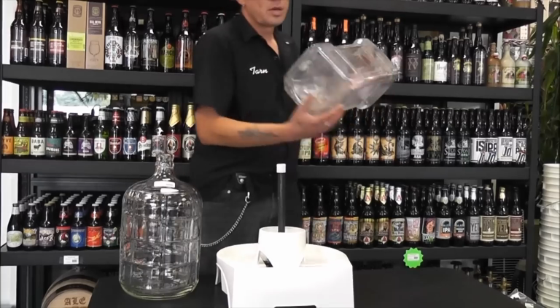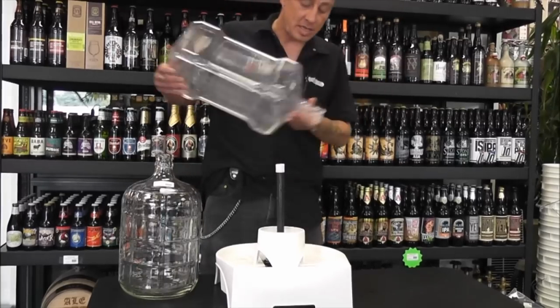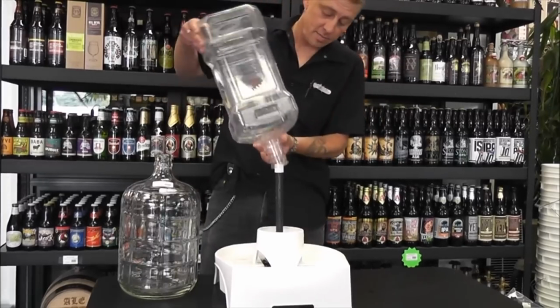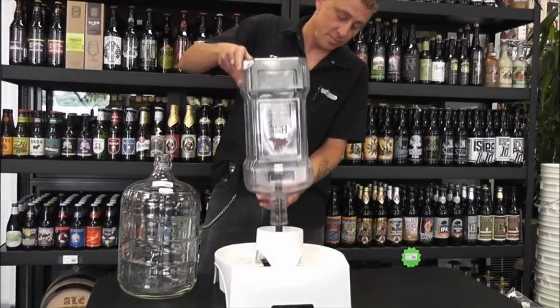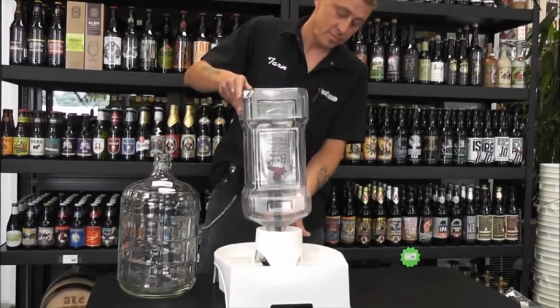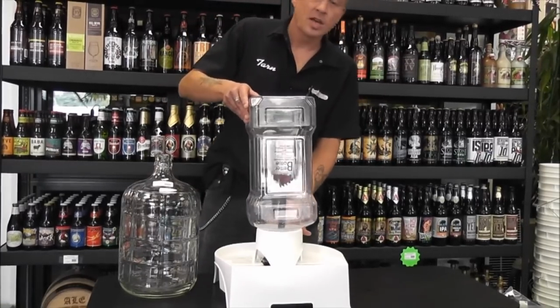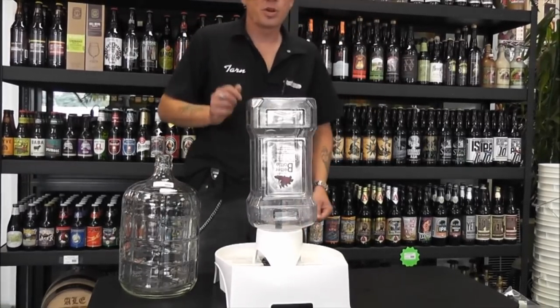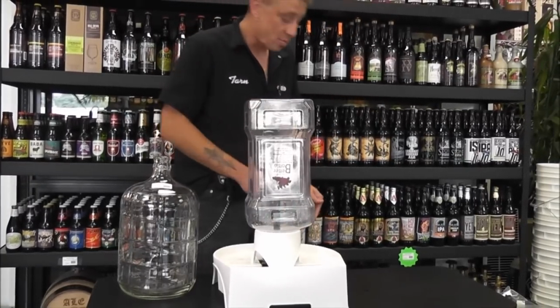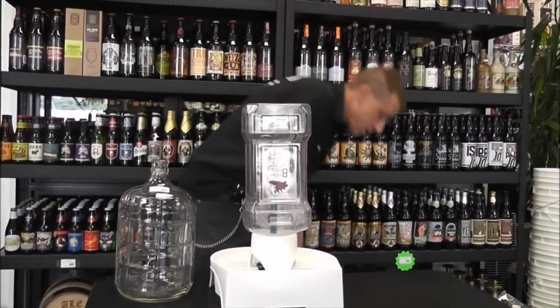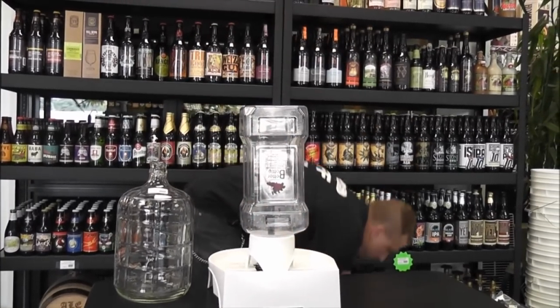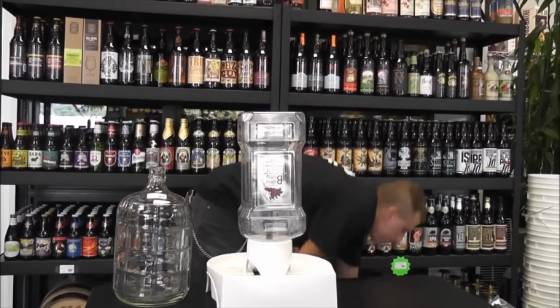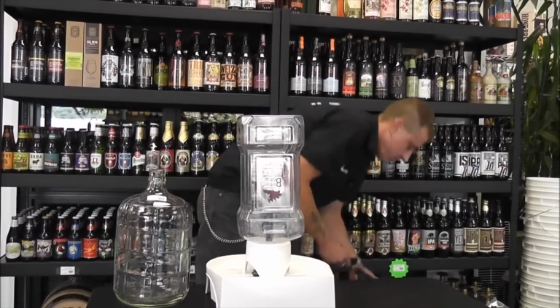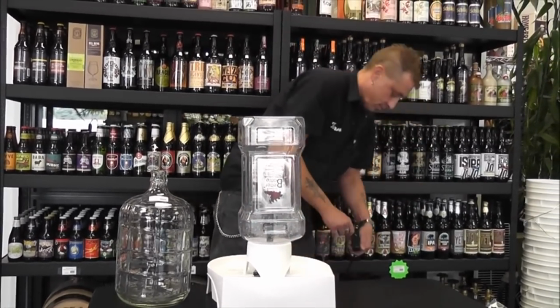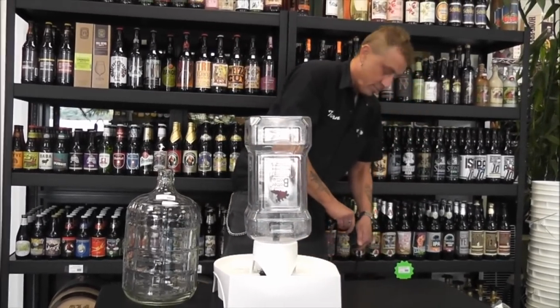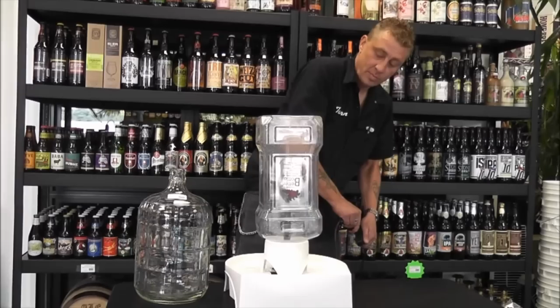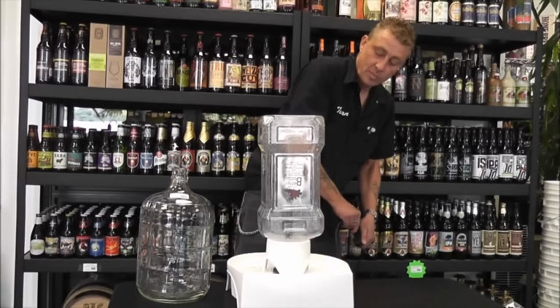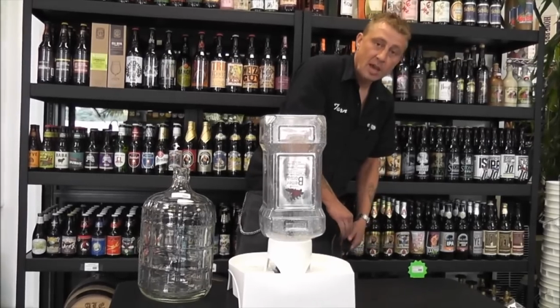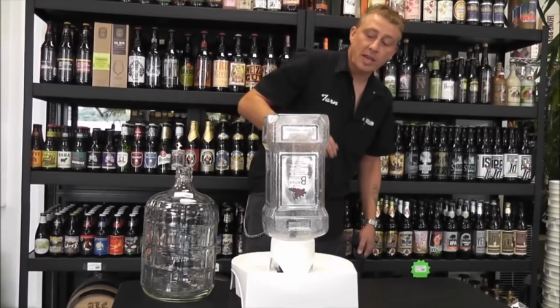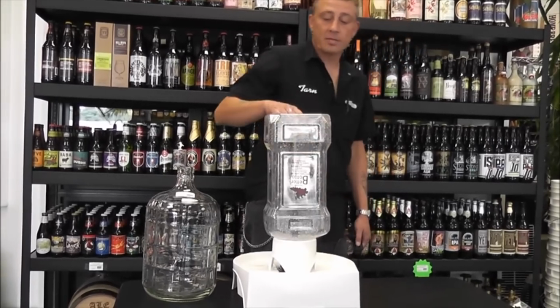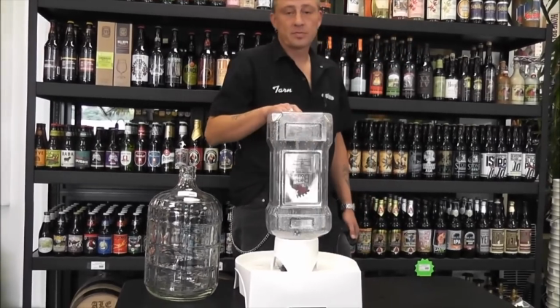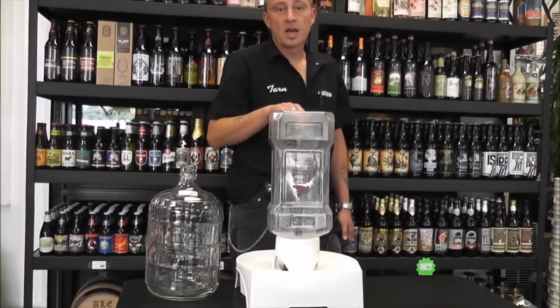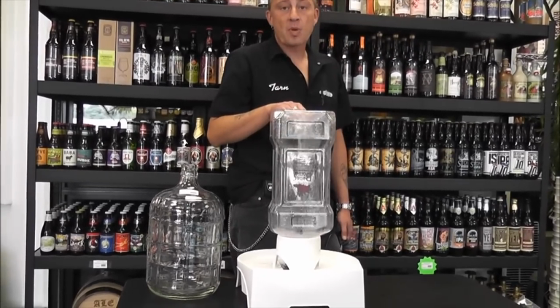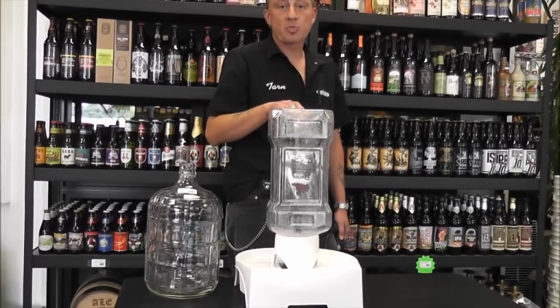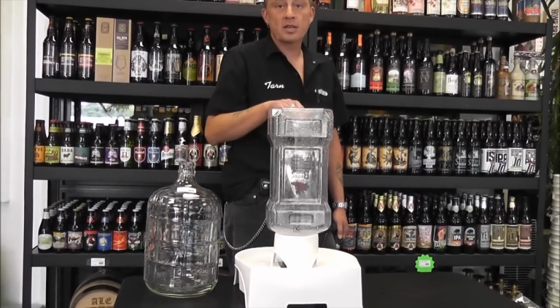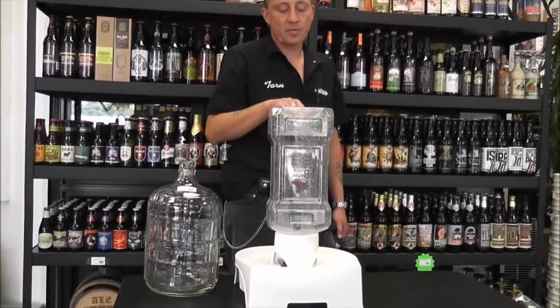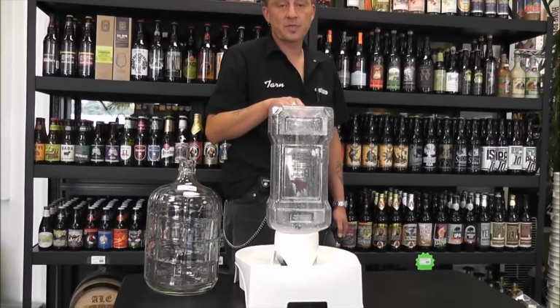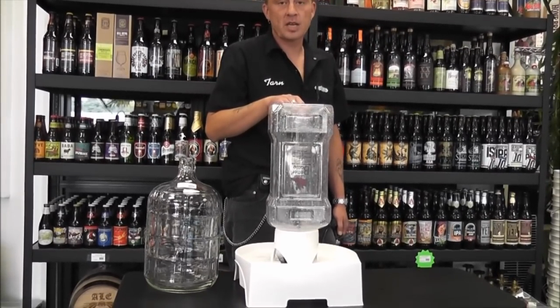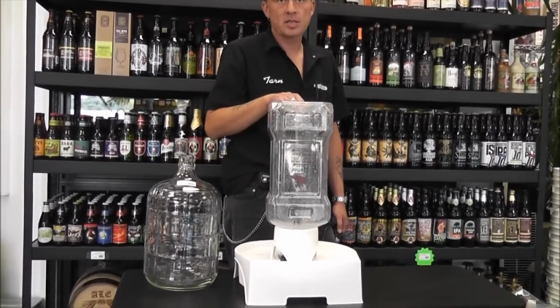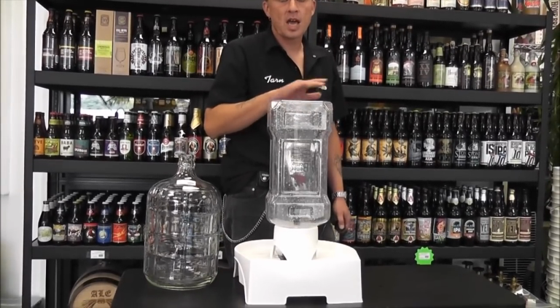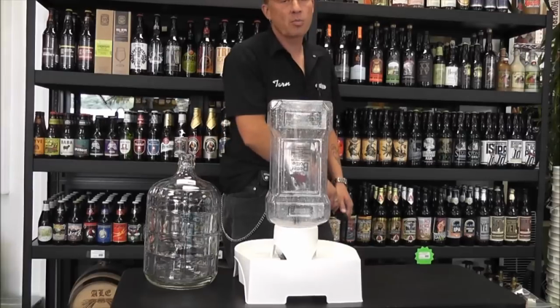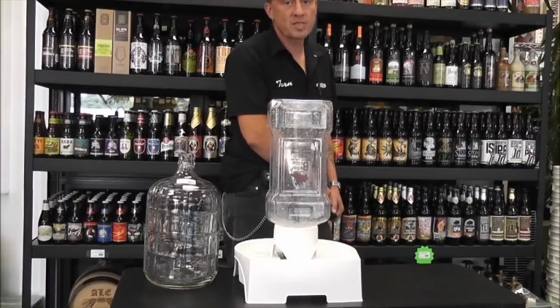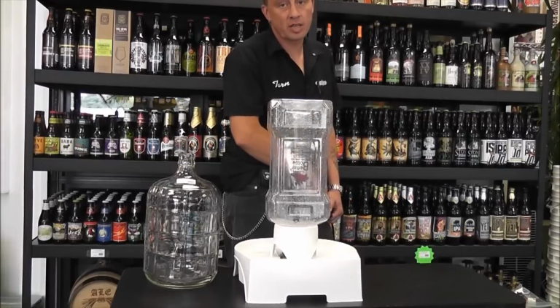It's as easy as putting the carboy on and plugging it in. High power spray — leave it for 15 minutes and your carboy comes out clean.